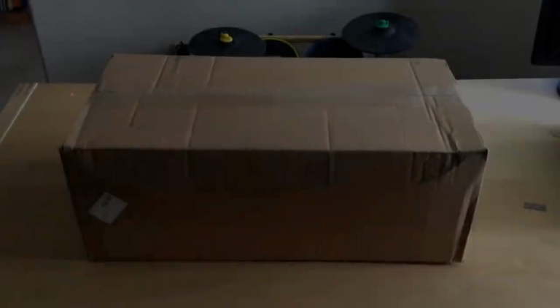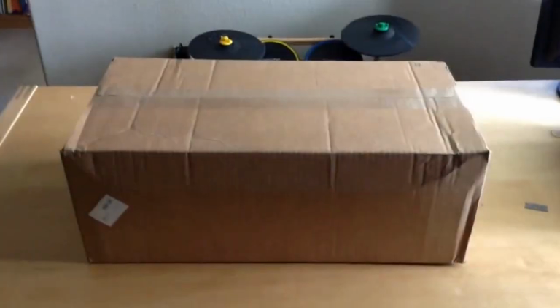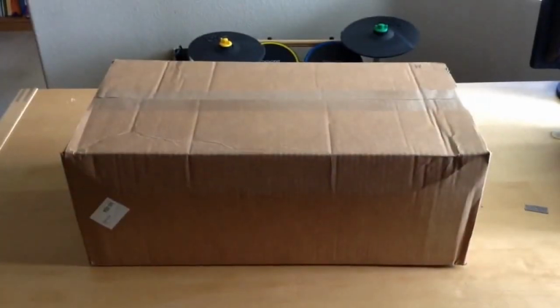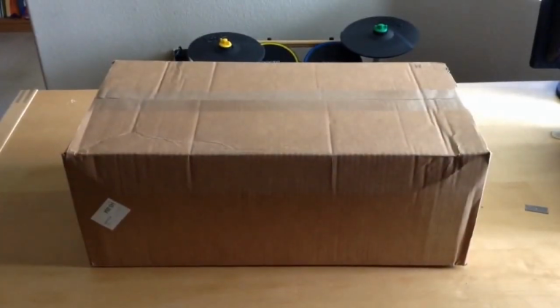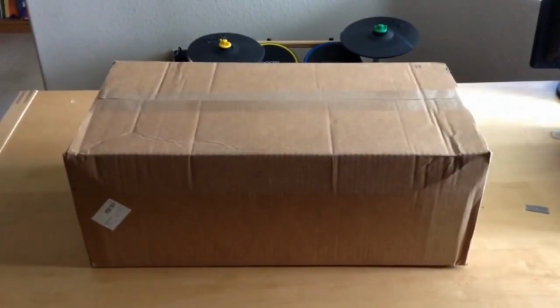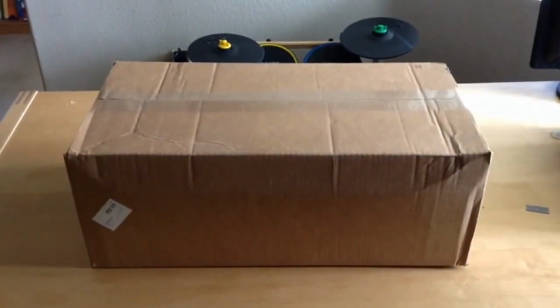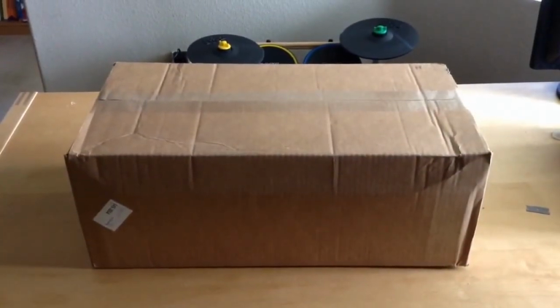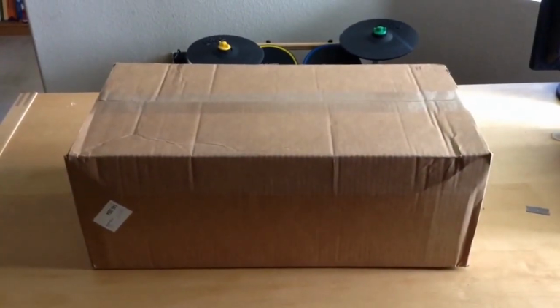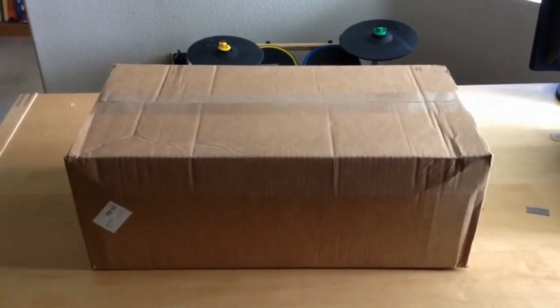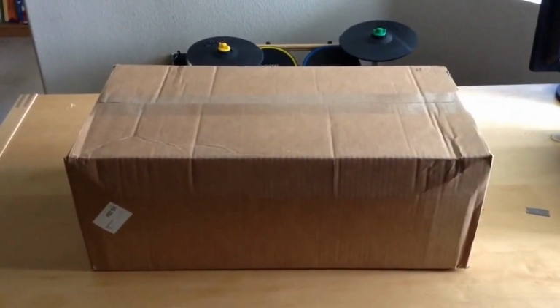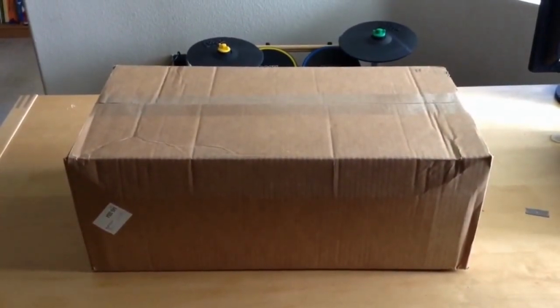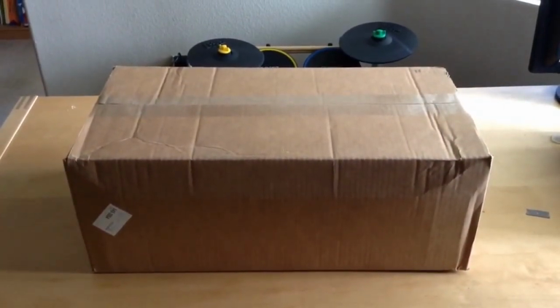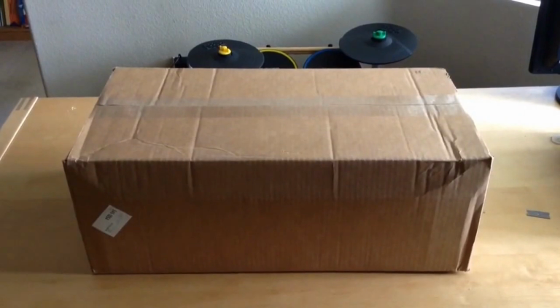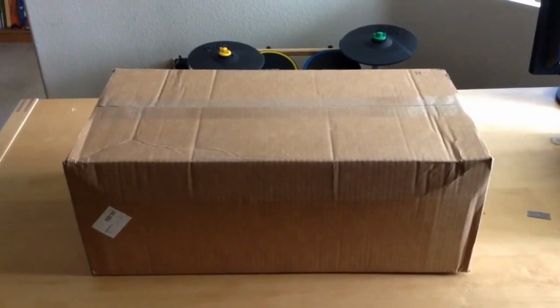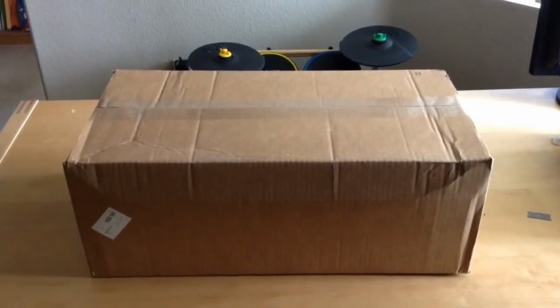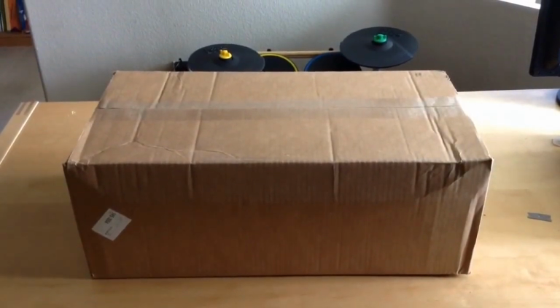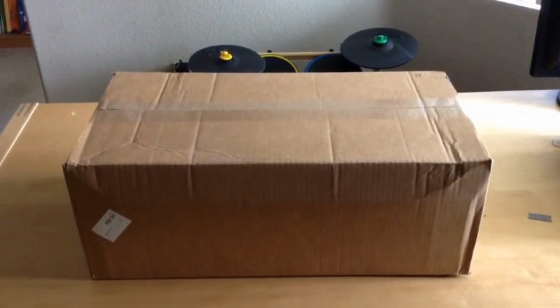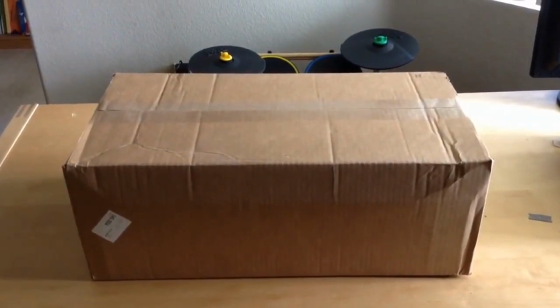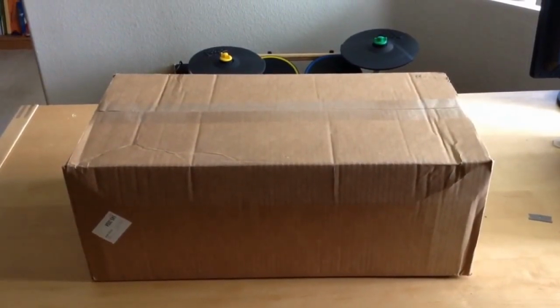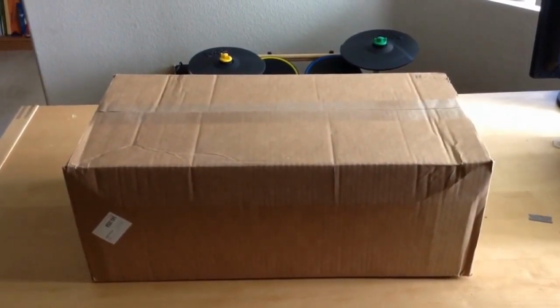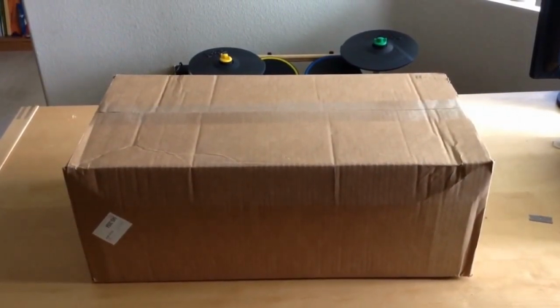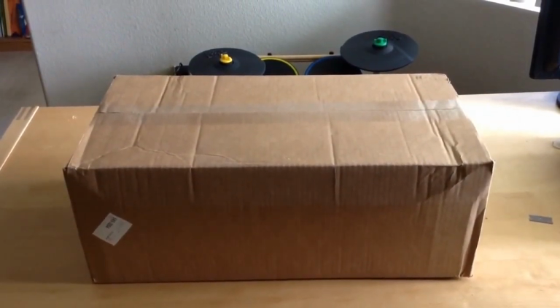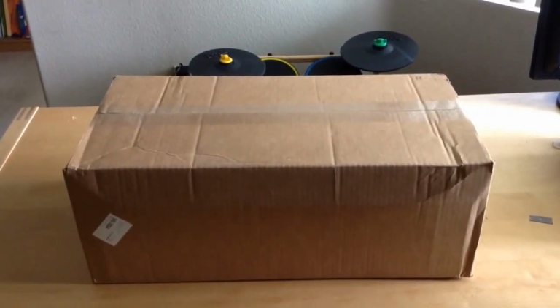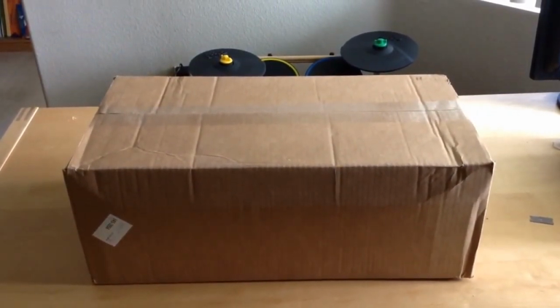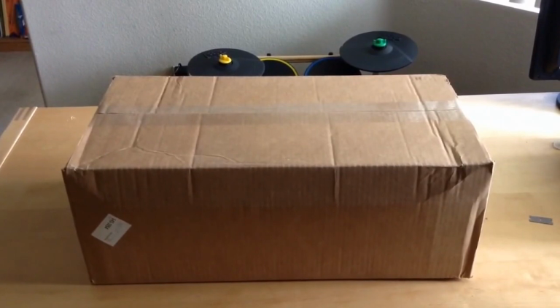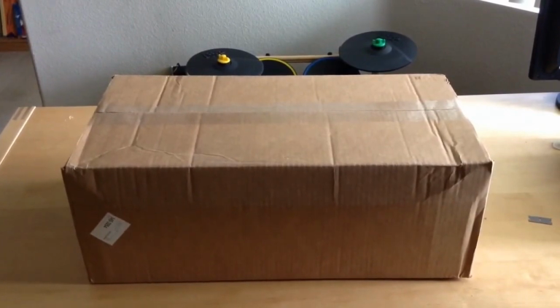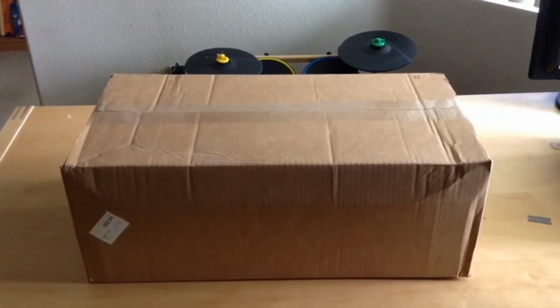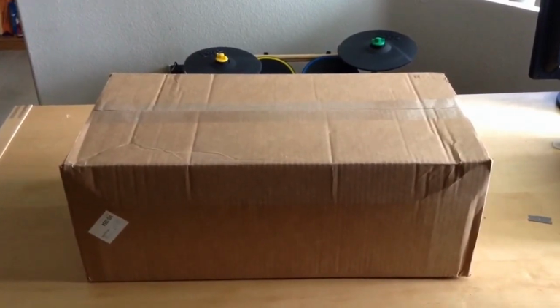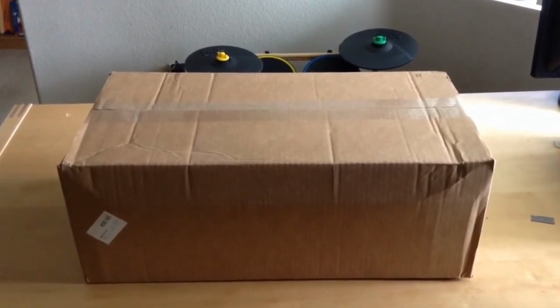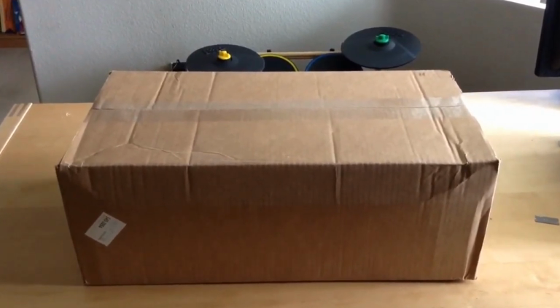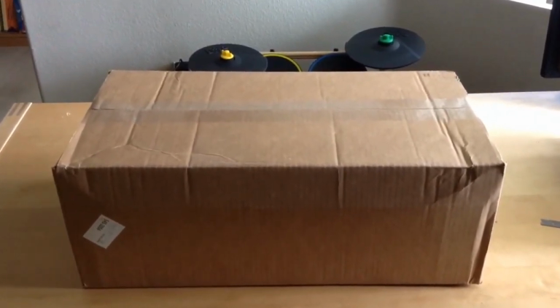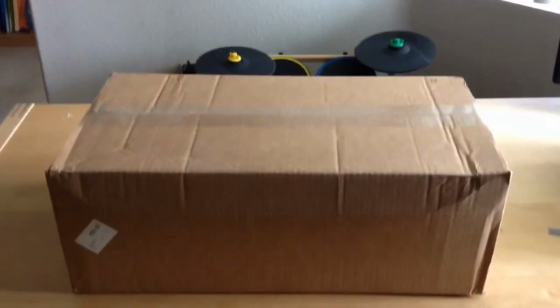Yo what's up everybody, this is your man Jay Rees. Just got my package today of the new Complete 9 Ultimate. Figure I'd do an unboxing and an install for y'all. So let's get cracking, let's get to it.